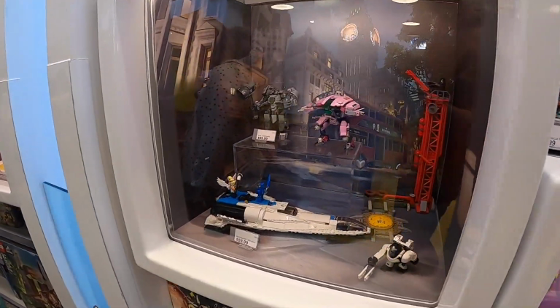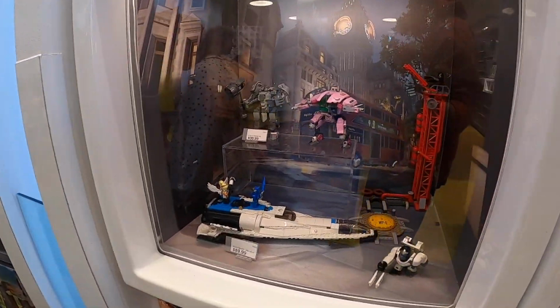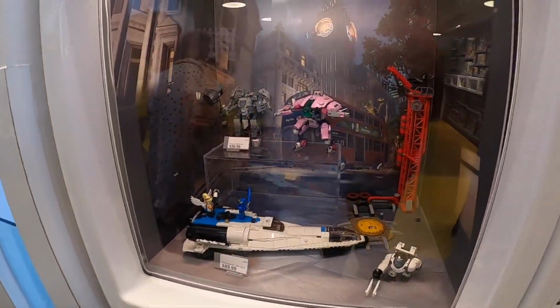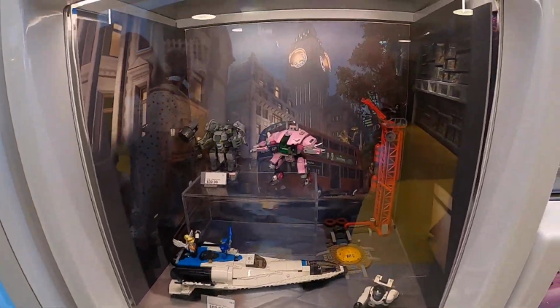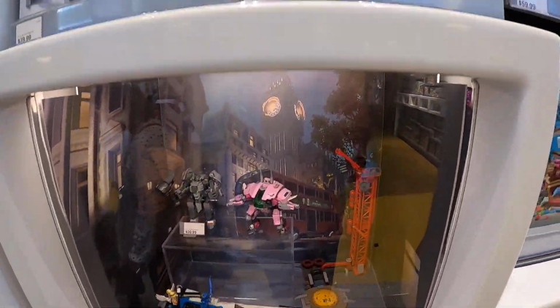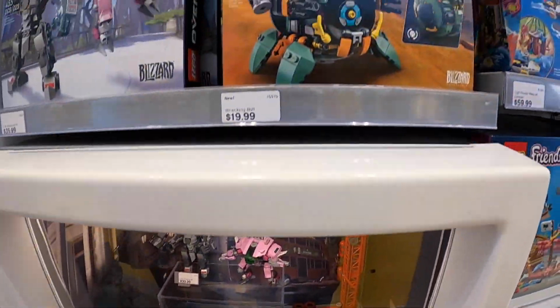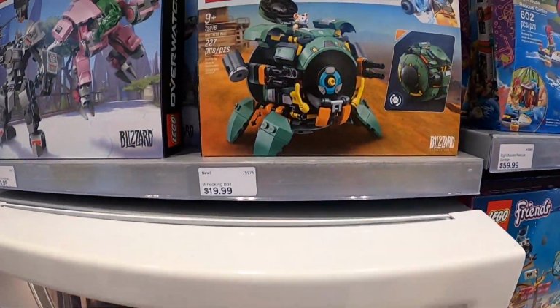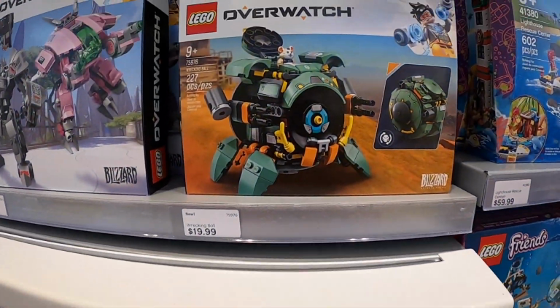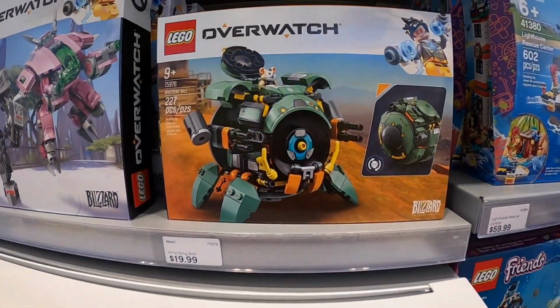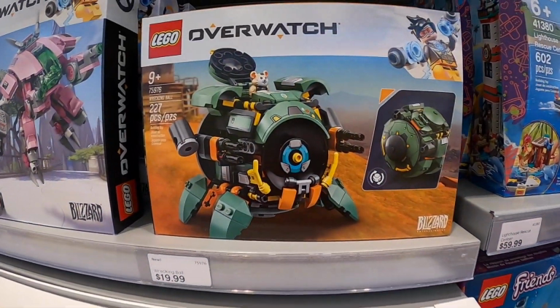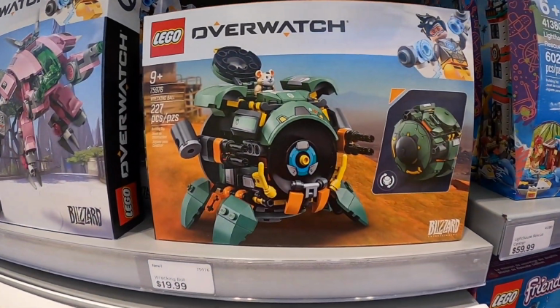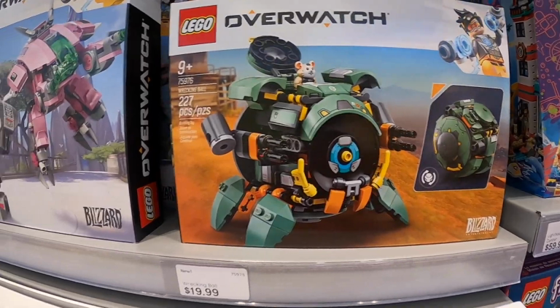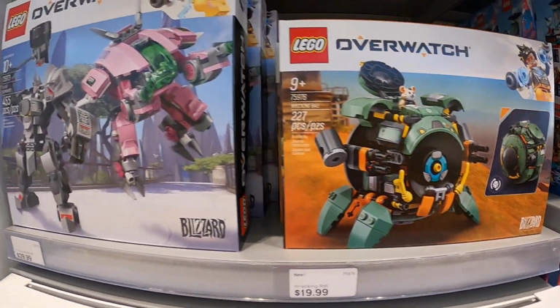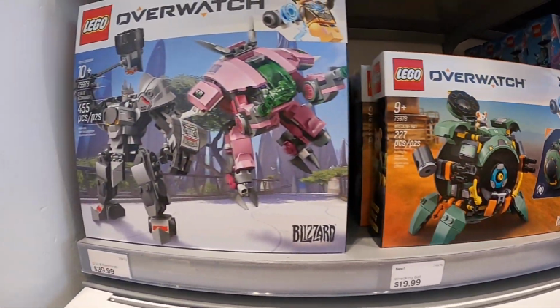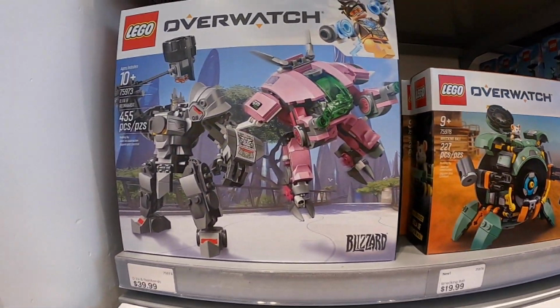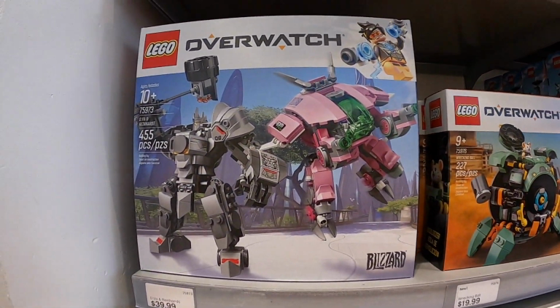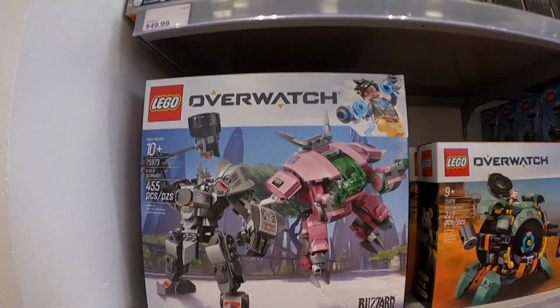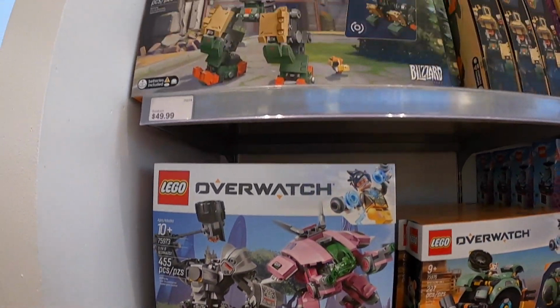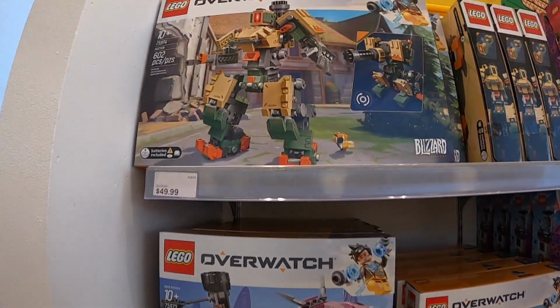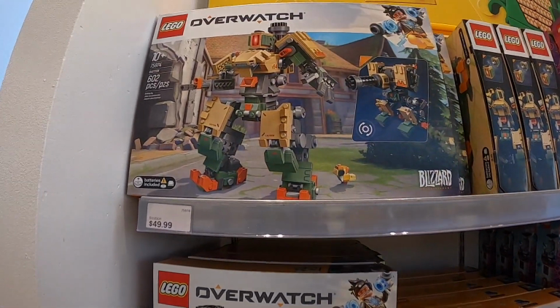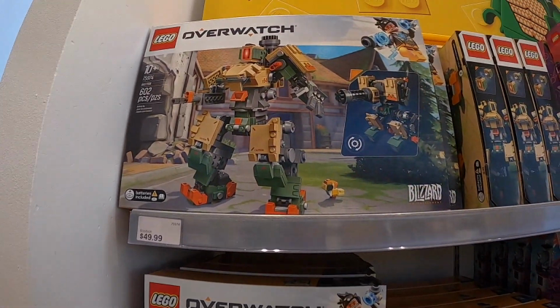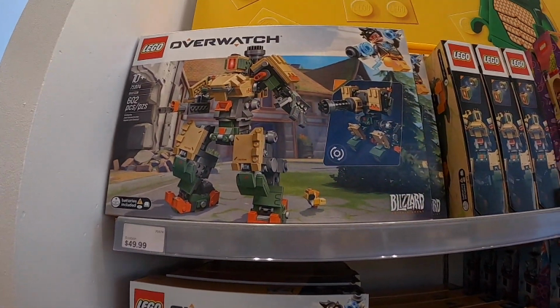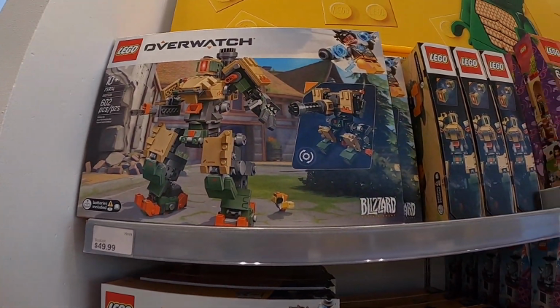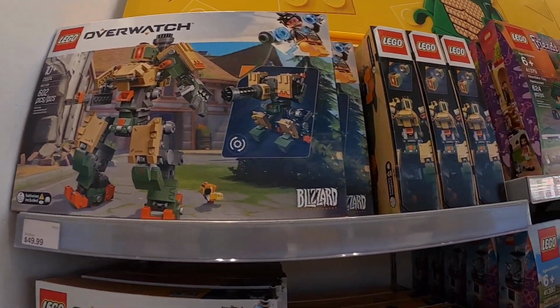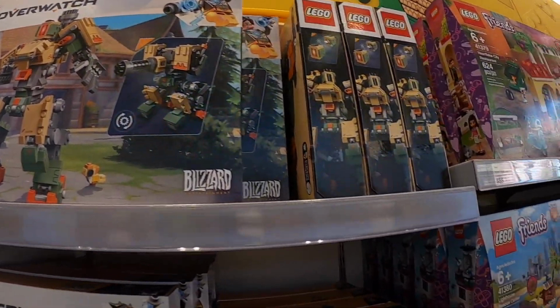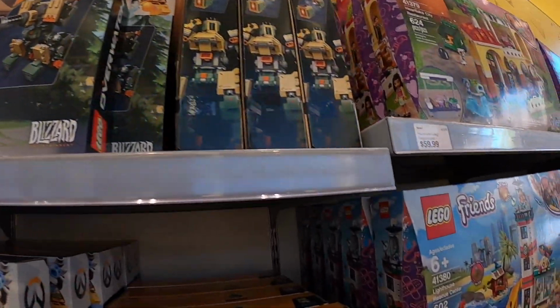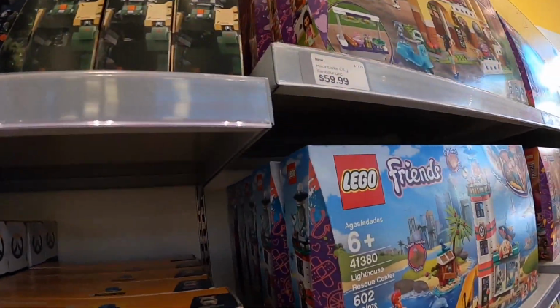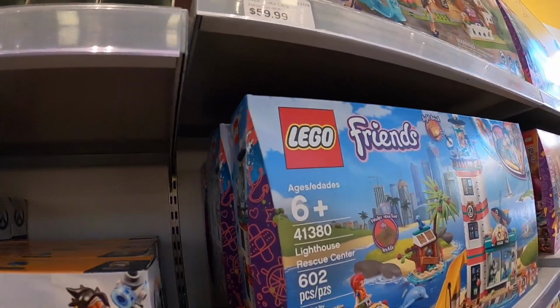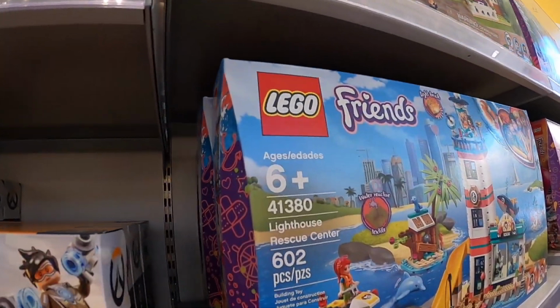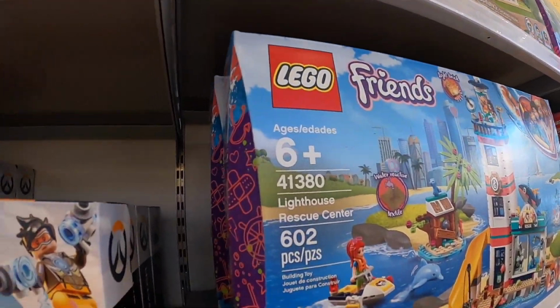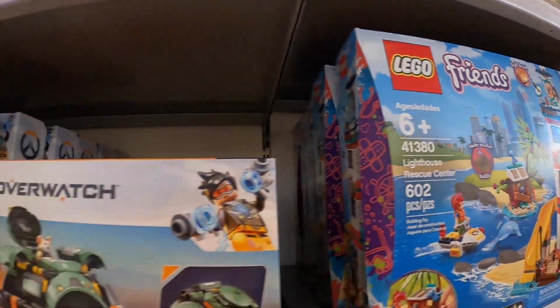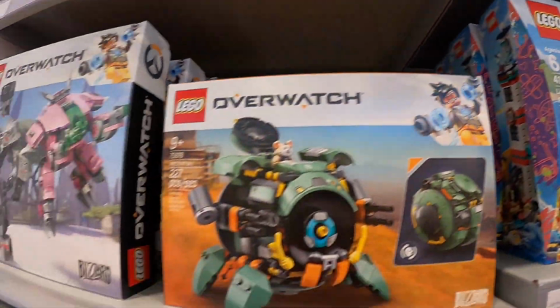If you like video games like Overwatch, there's stuff for that. Or Lego Friends — they're friendly.